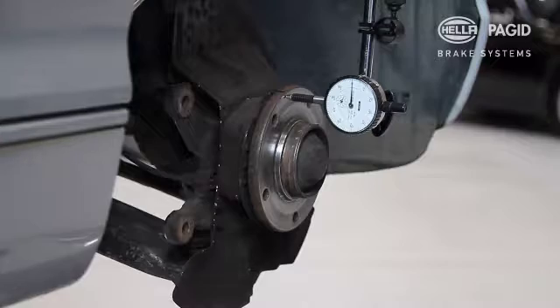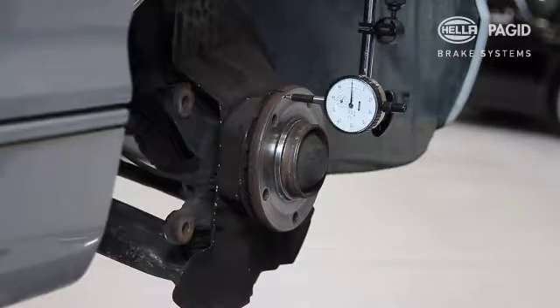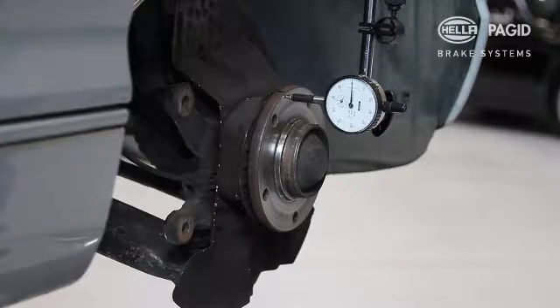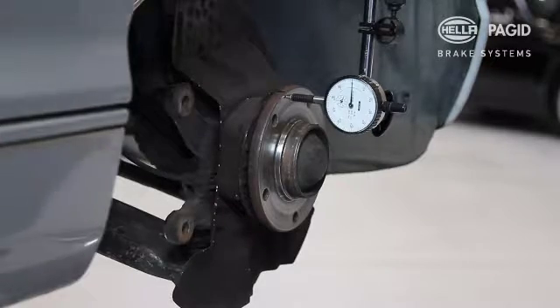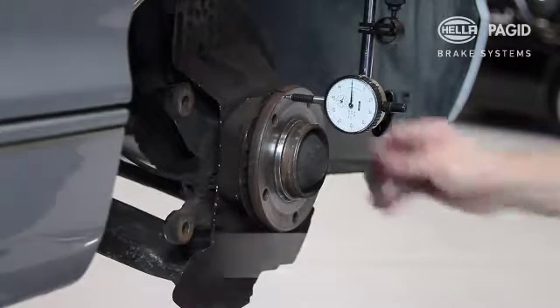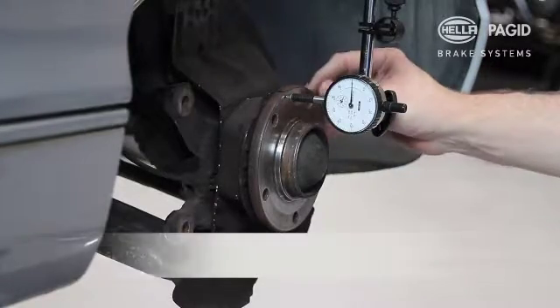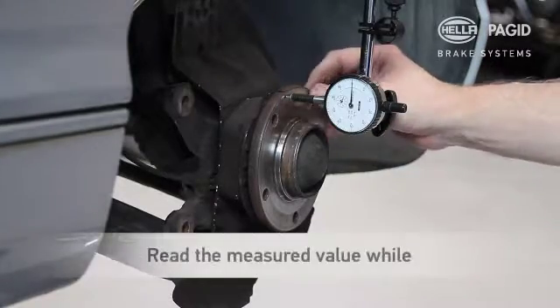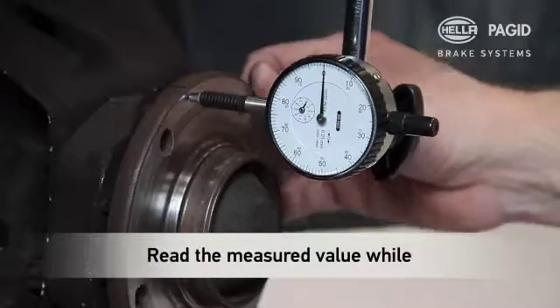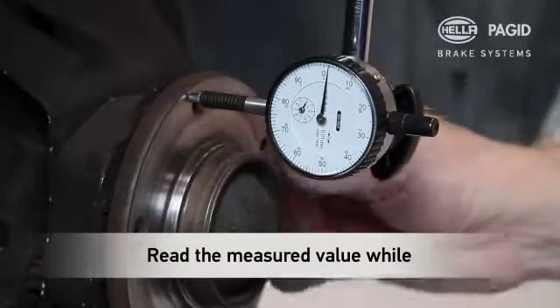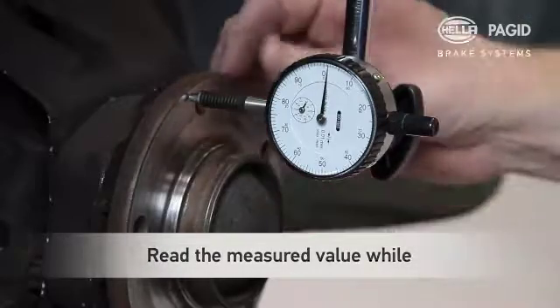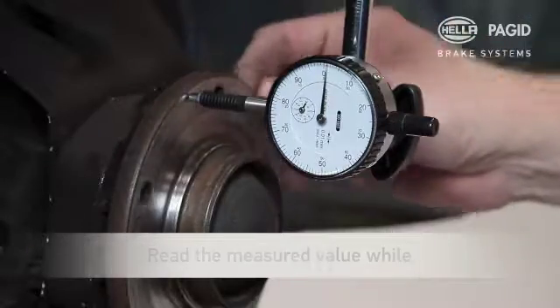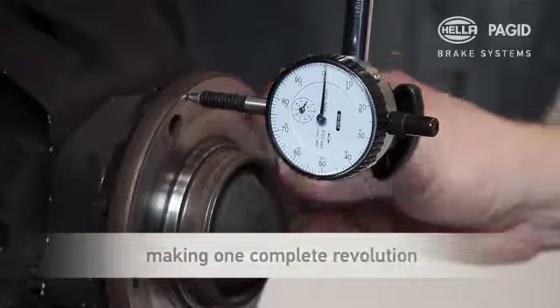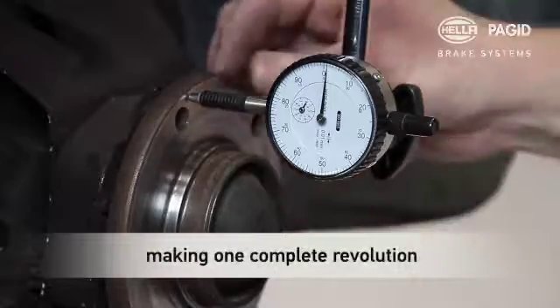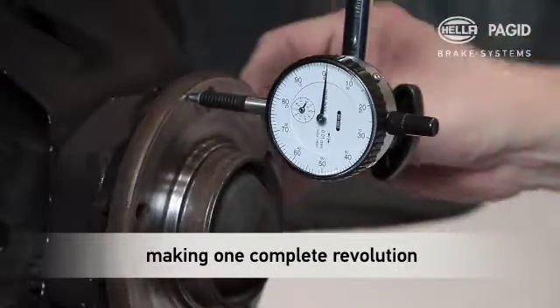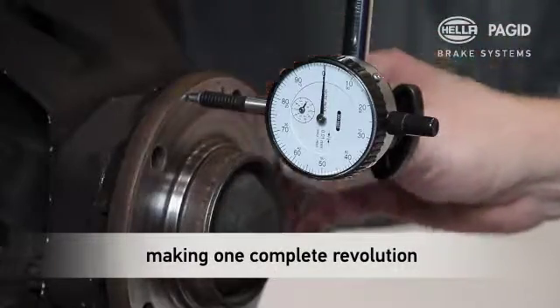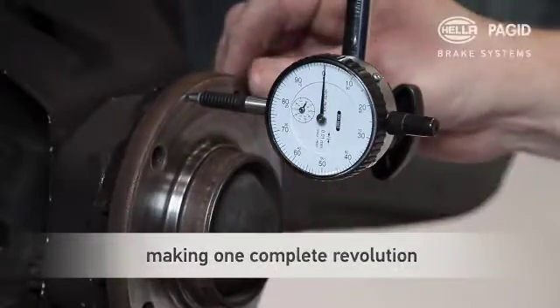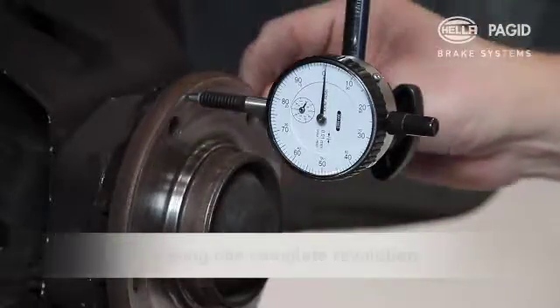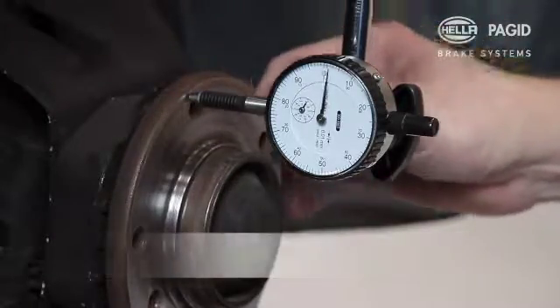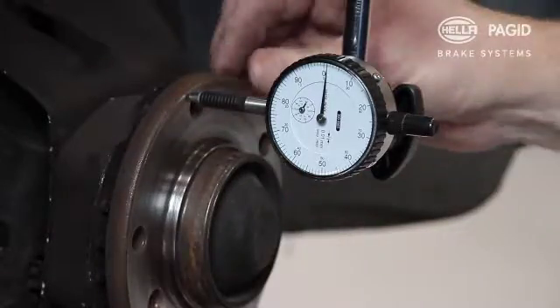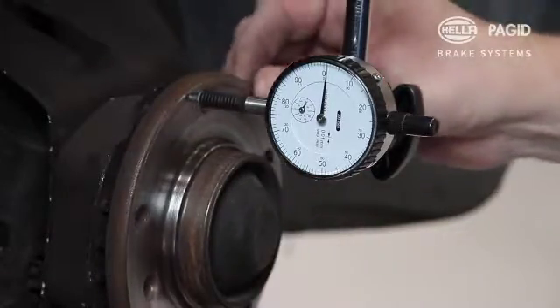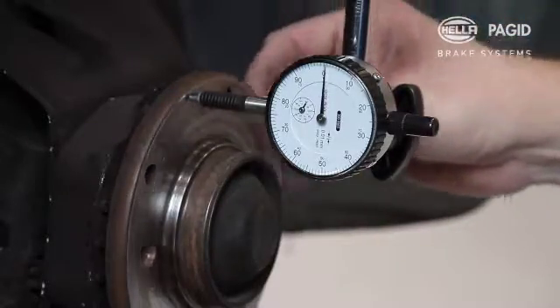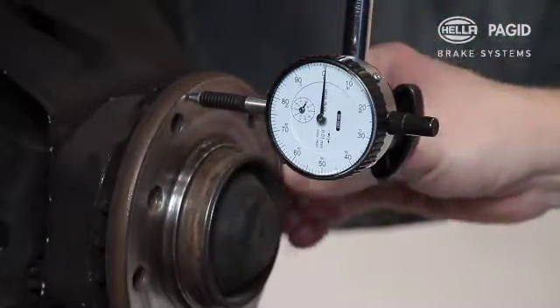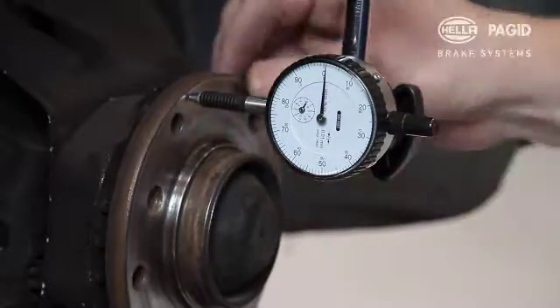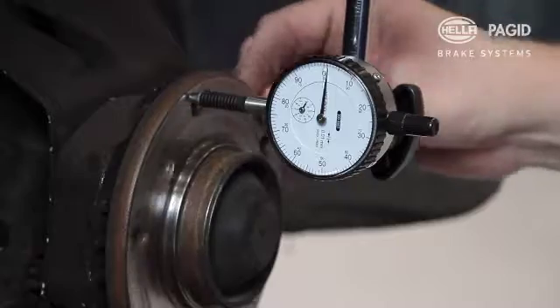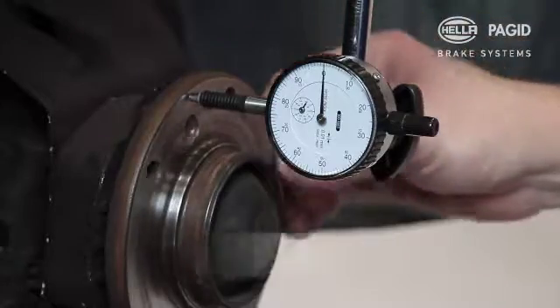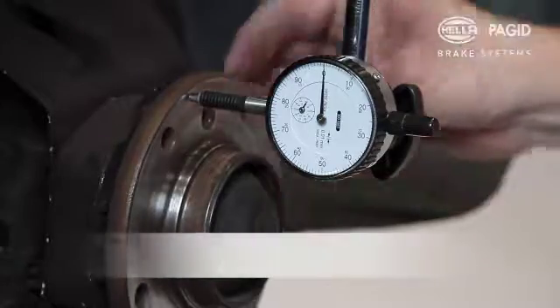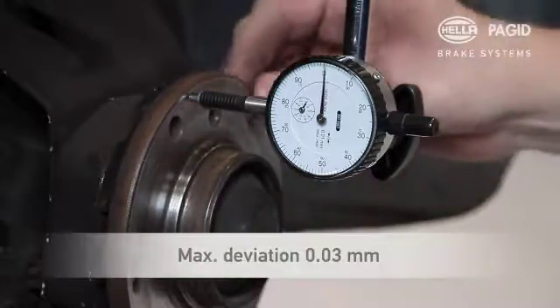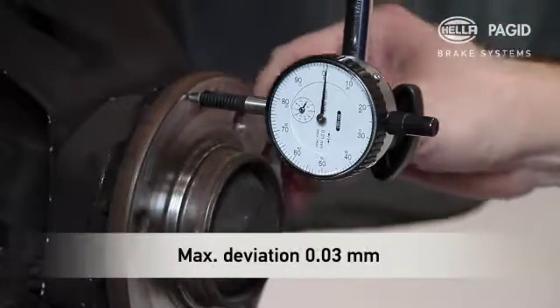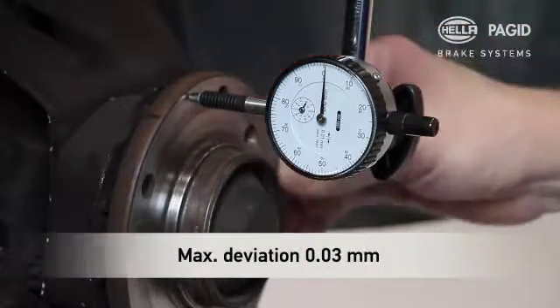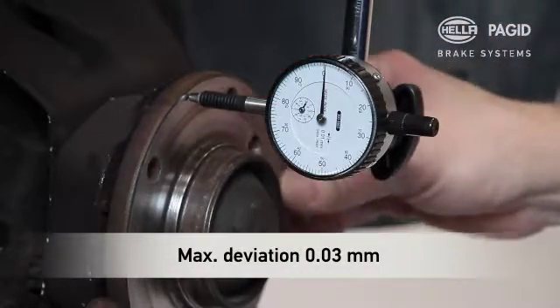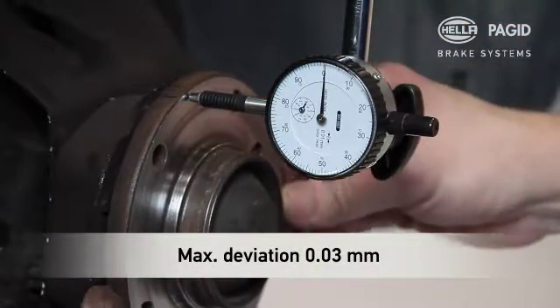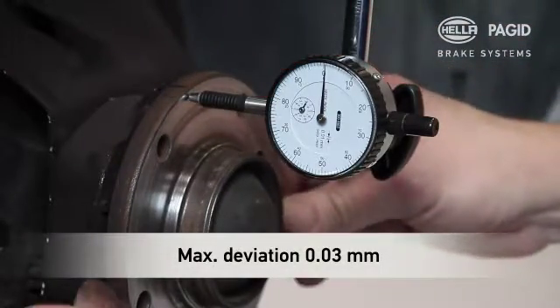Now turn the wheel hub smoothly and consistently in the direction of travel and read the measured value on the dial gauge while making one complete revolution. Measured over several wheel revolutions, deviations should not exceed 0.03 mm.